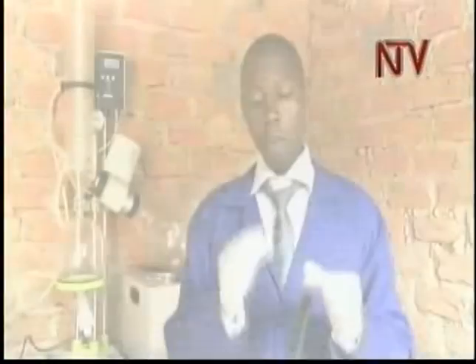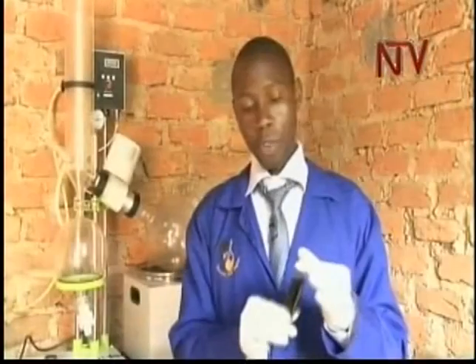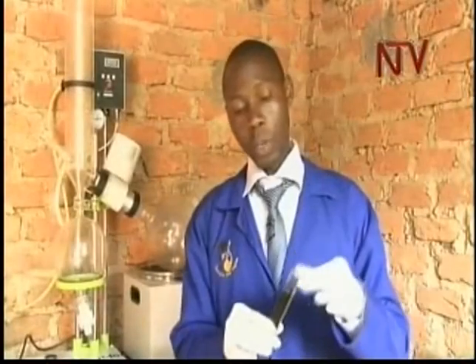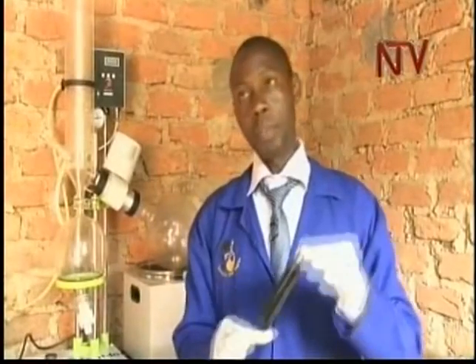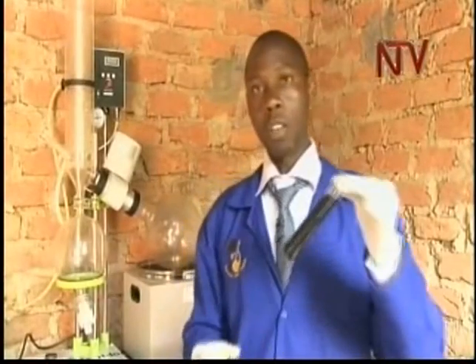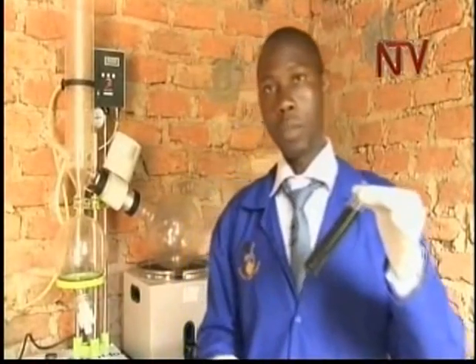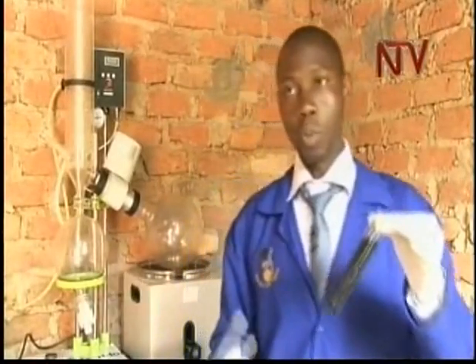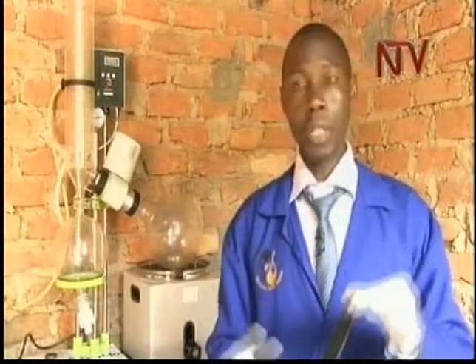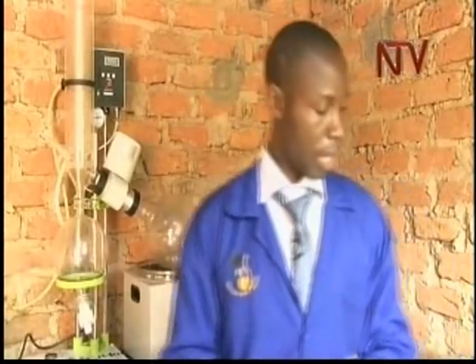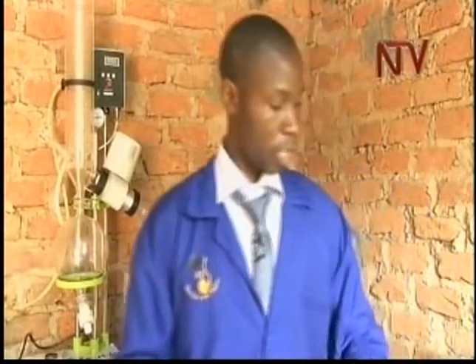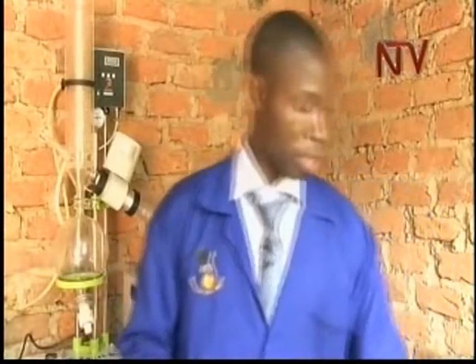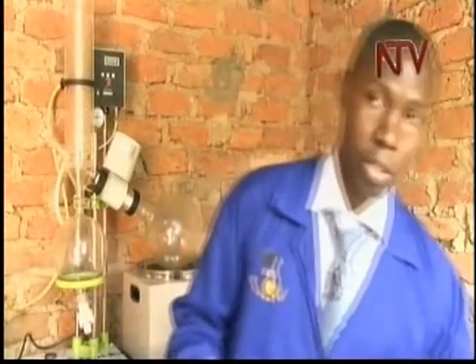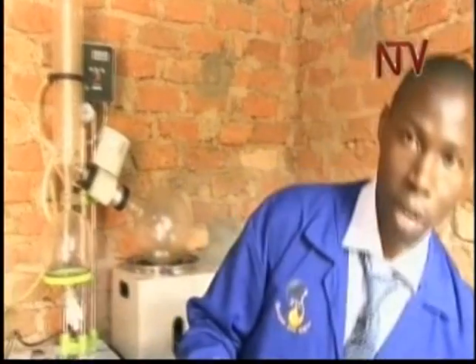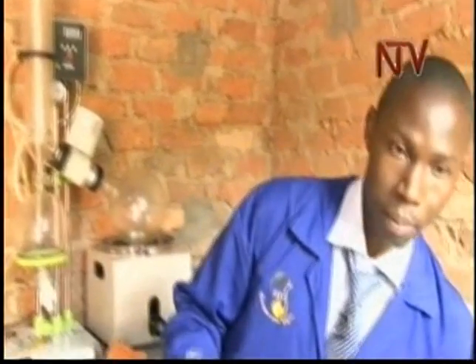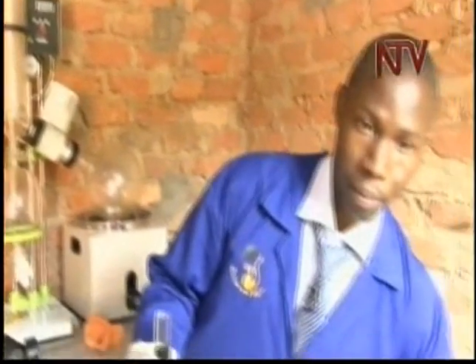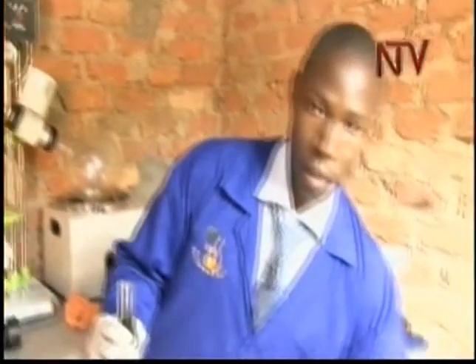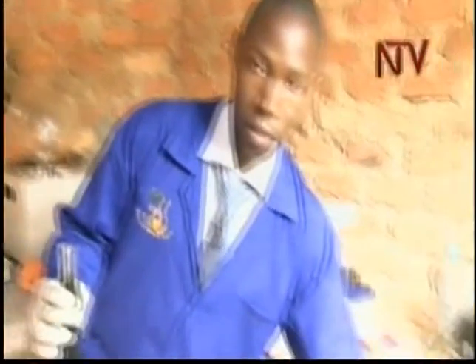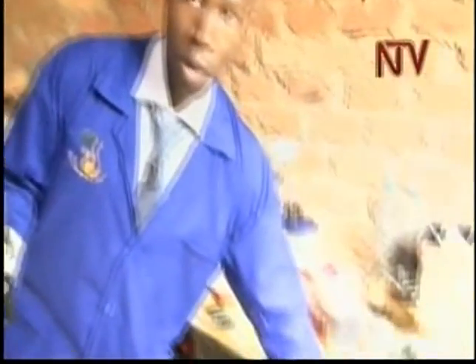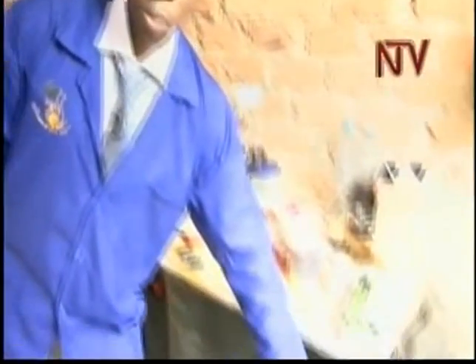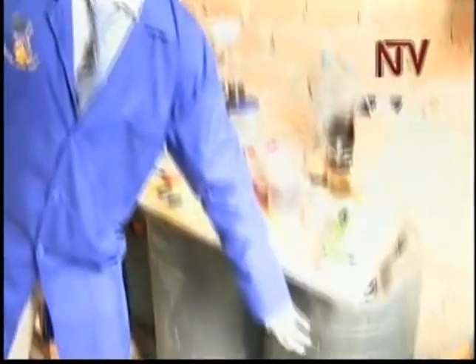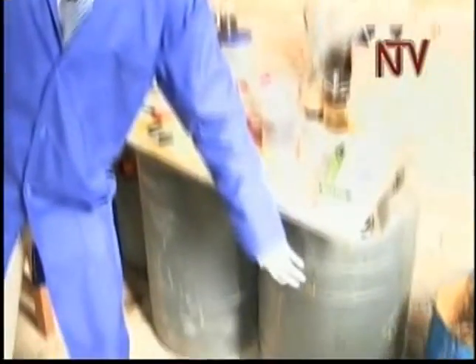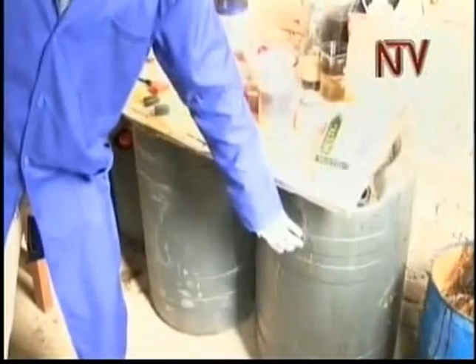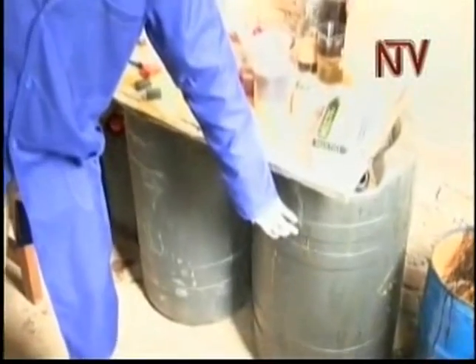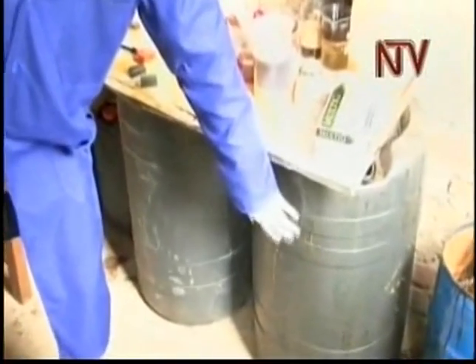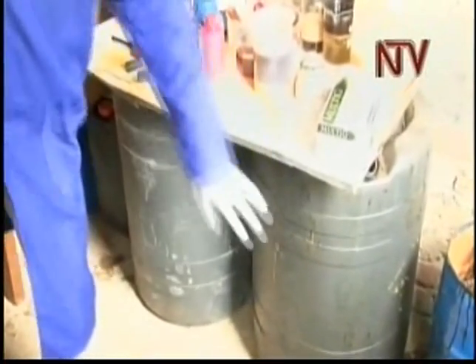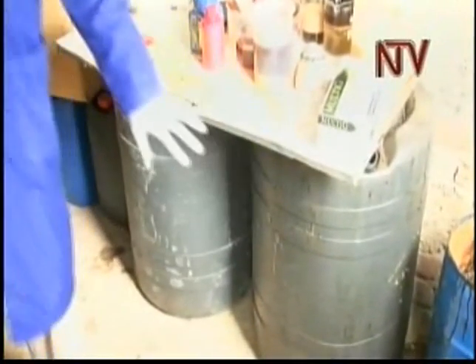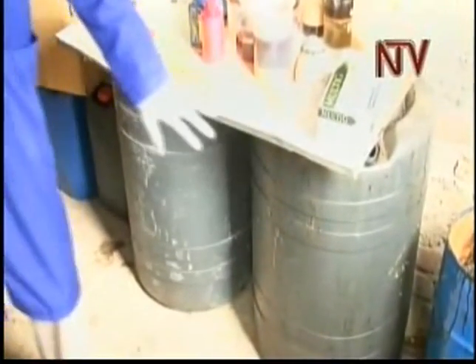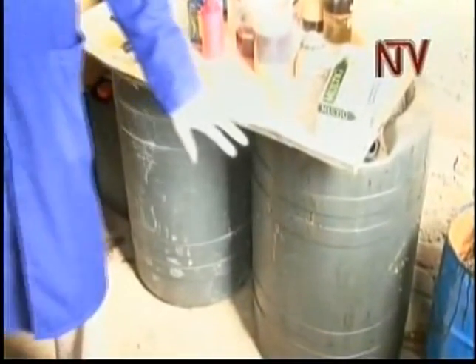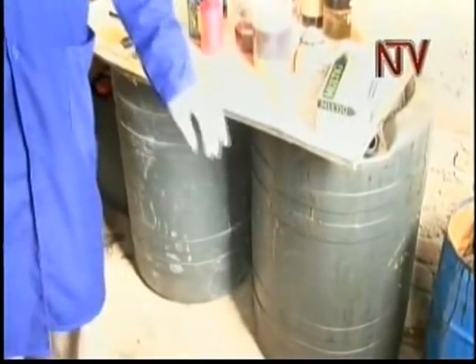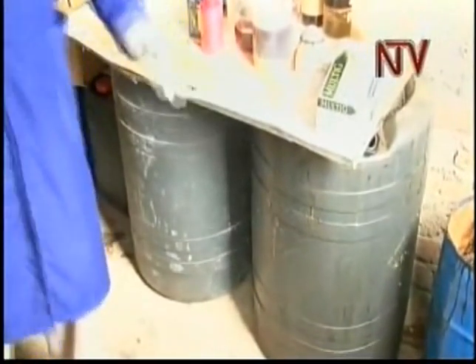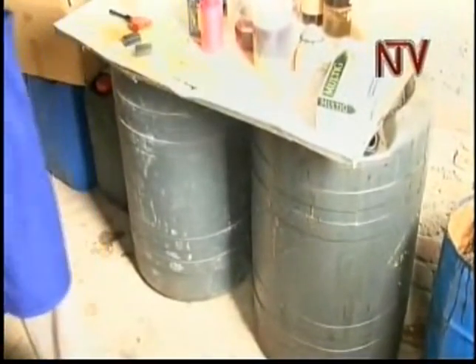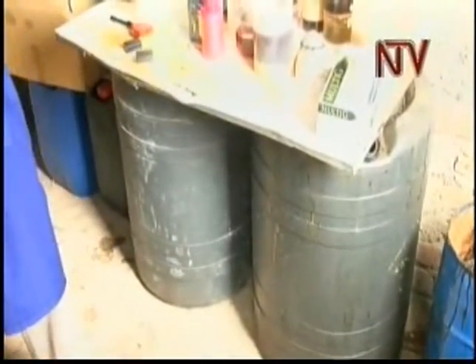For us, we collect this black oil, we bring it and stock it into this drum. This is the drum where we stock black oil. After stocking black oil, then we start working on it.